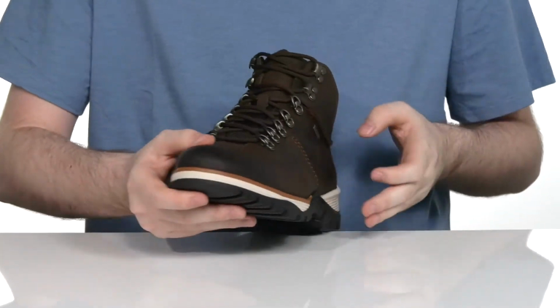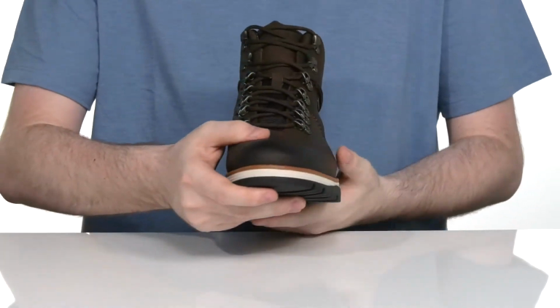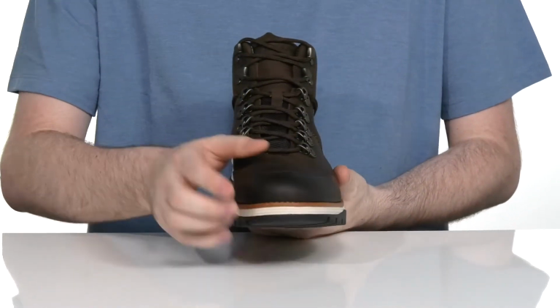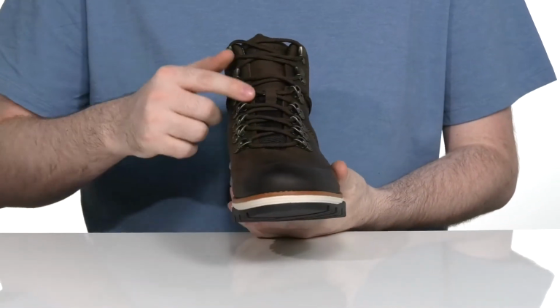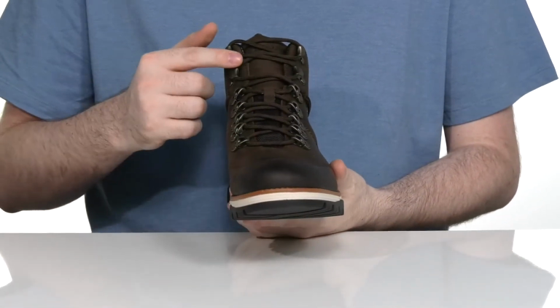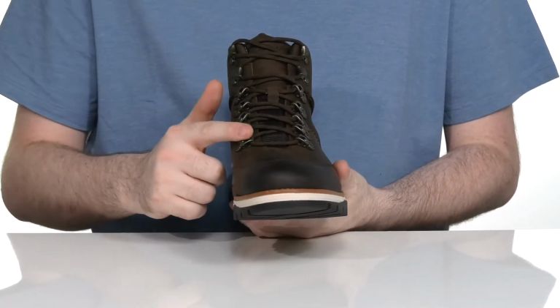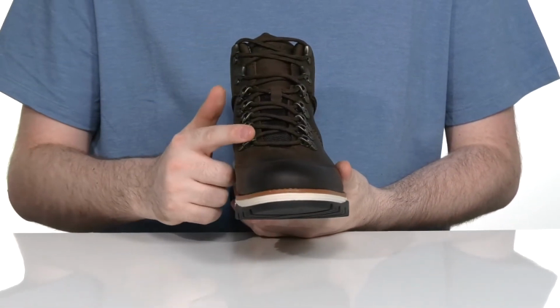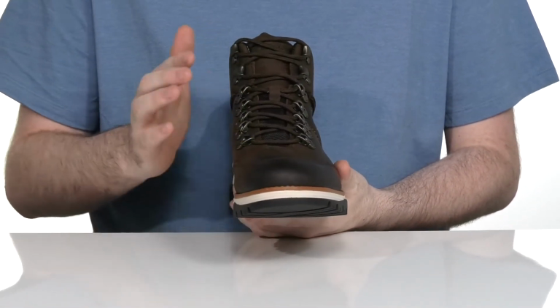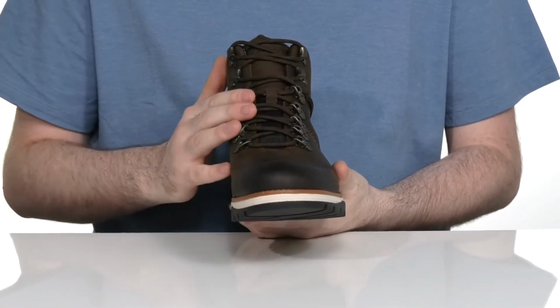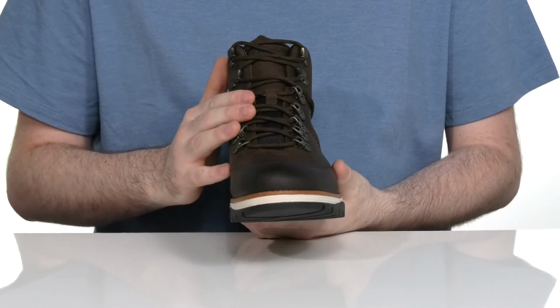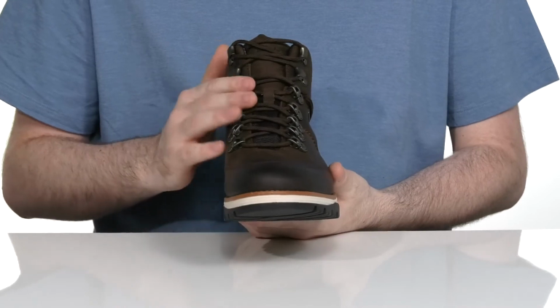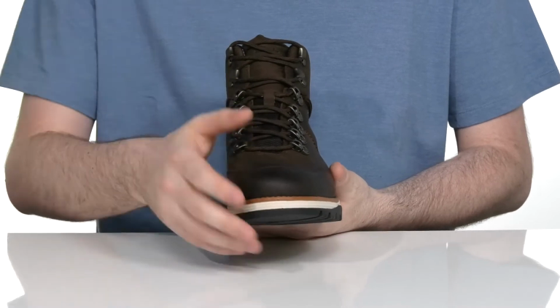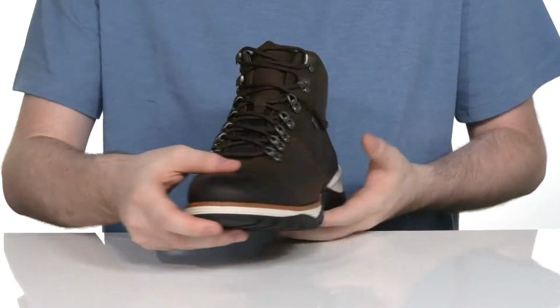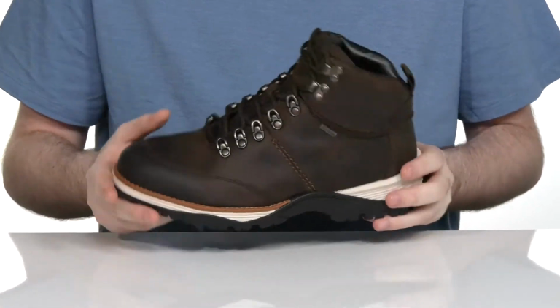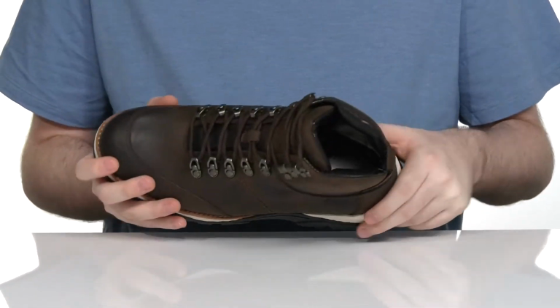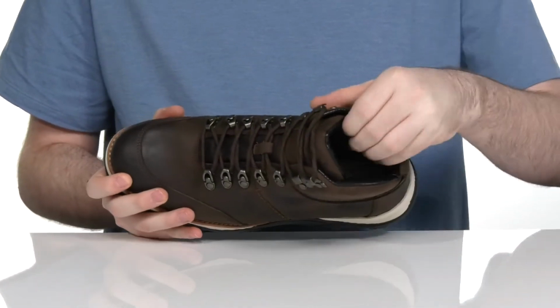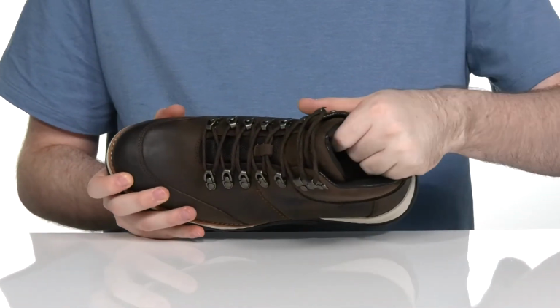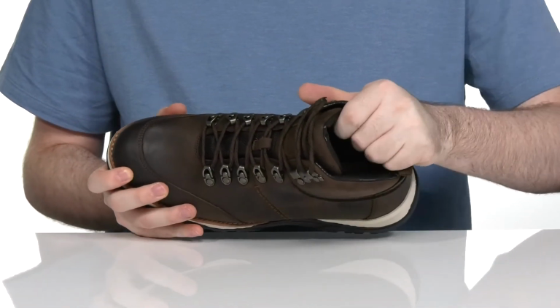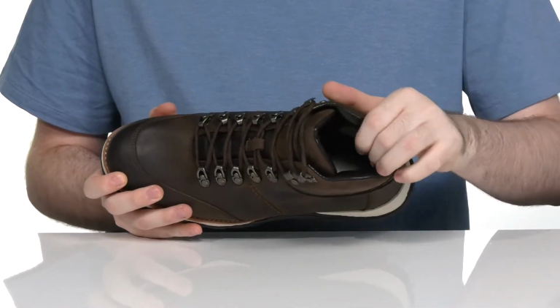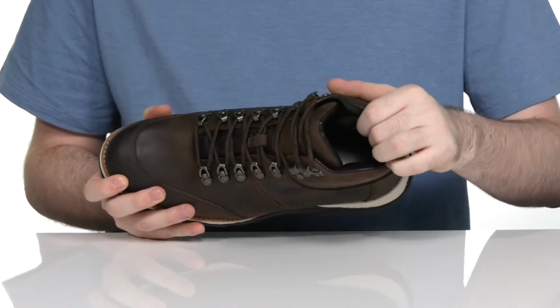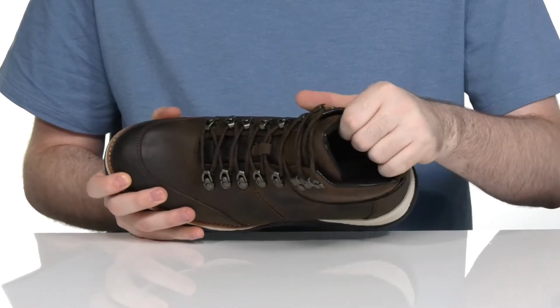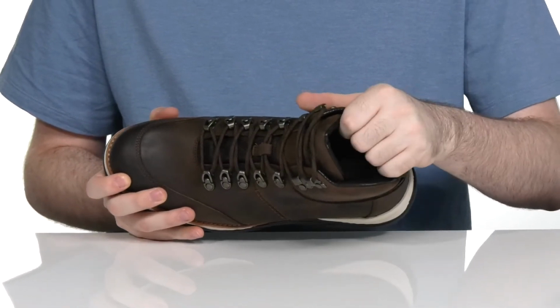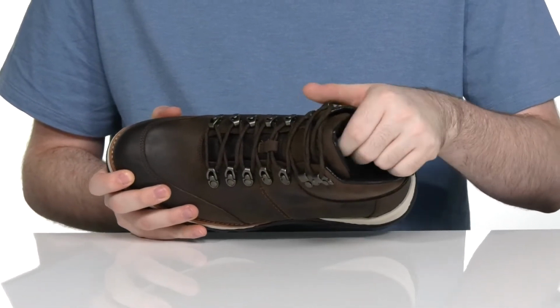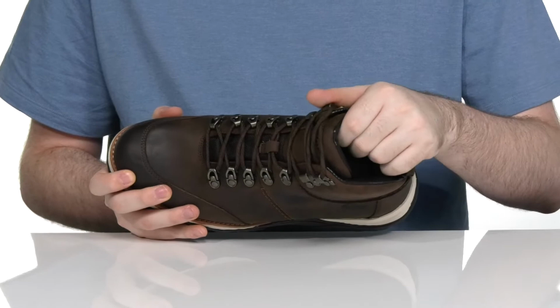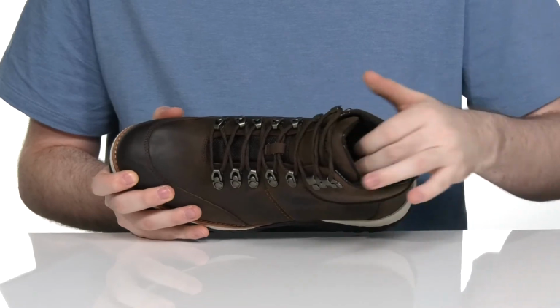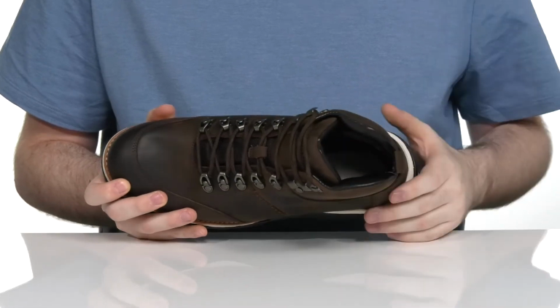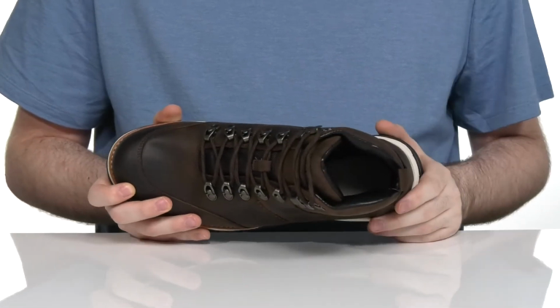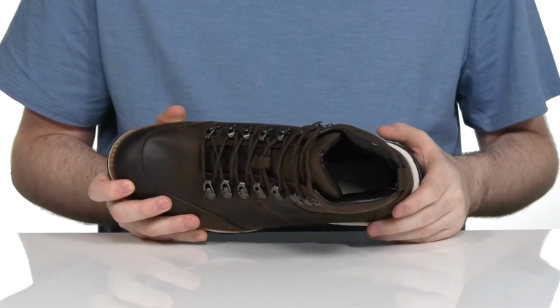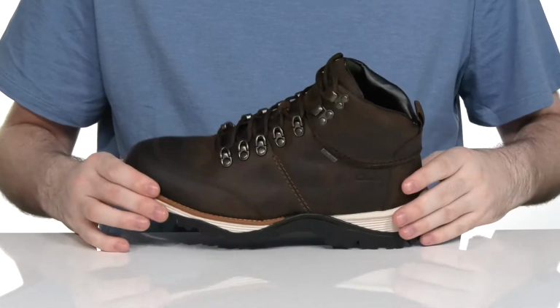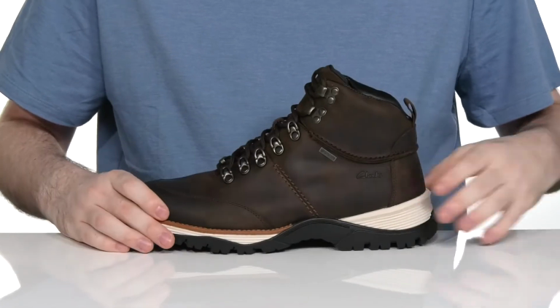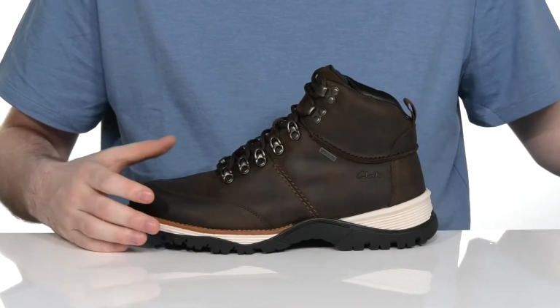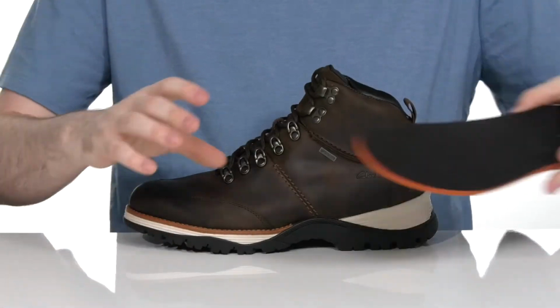It has a corded lace-up with metal eyelets giving you a very easy and secure fit. The inside lining is textile and leather with lots of padding on the collar for a supportive fit.